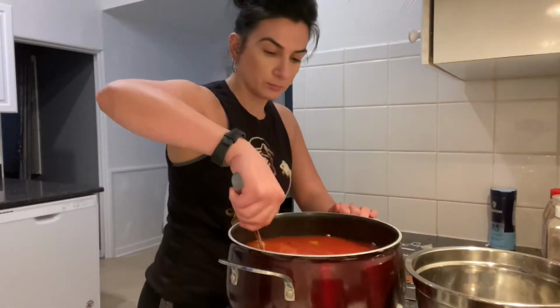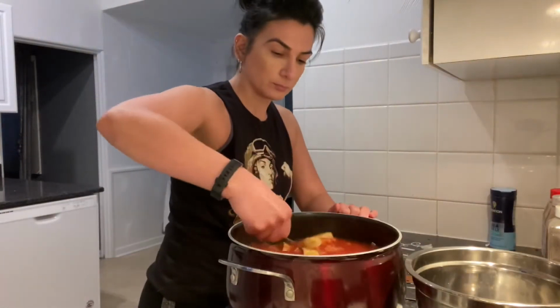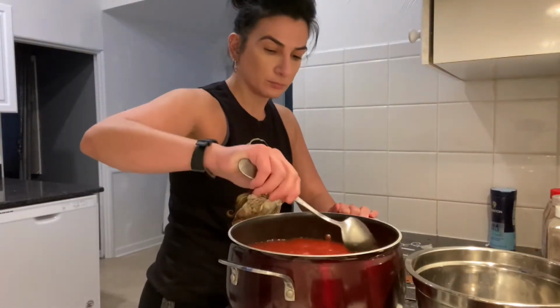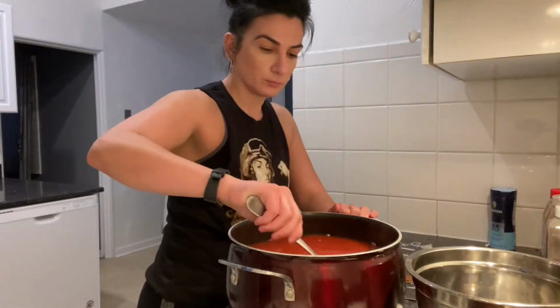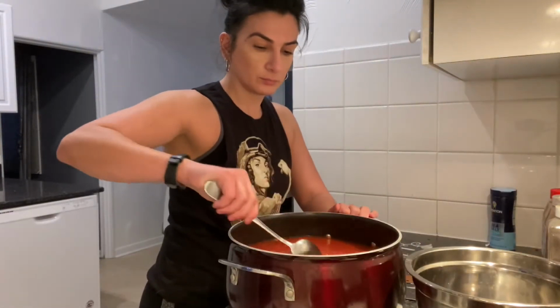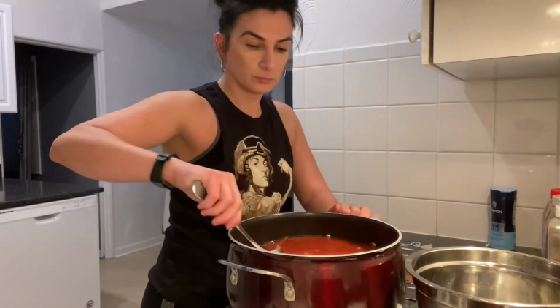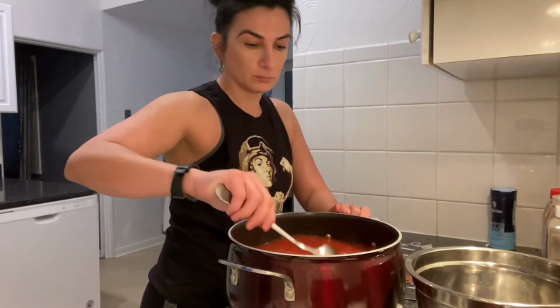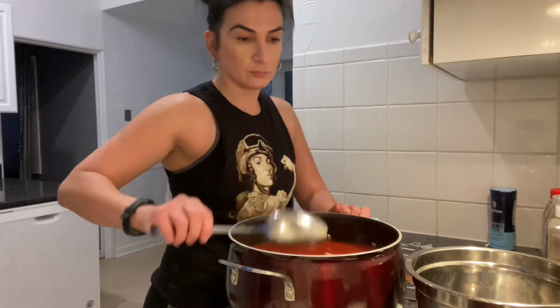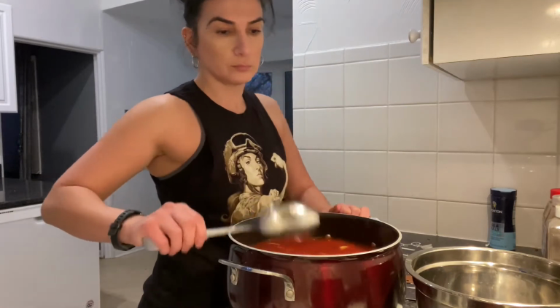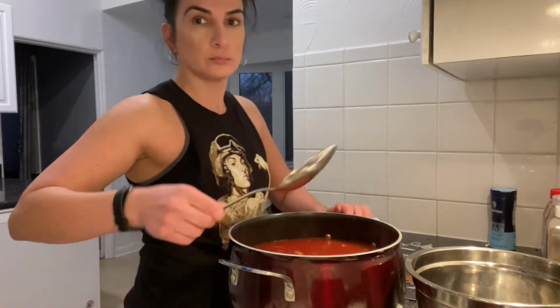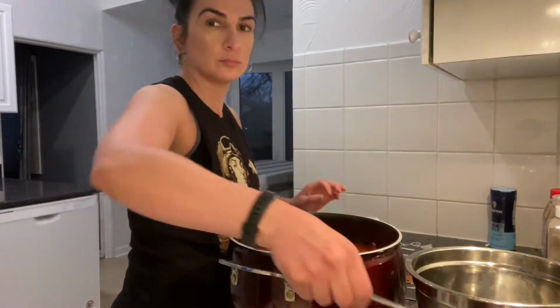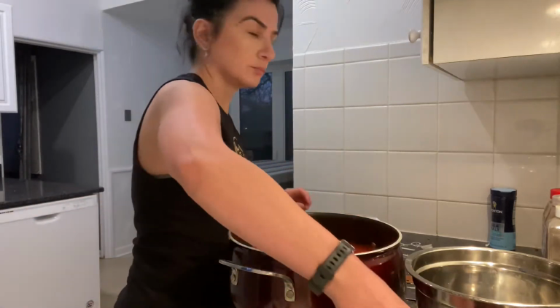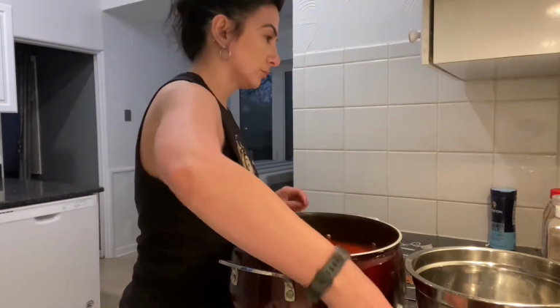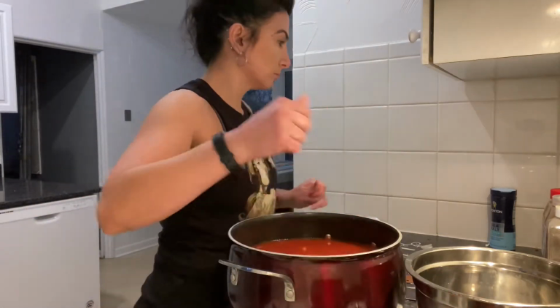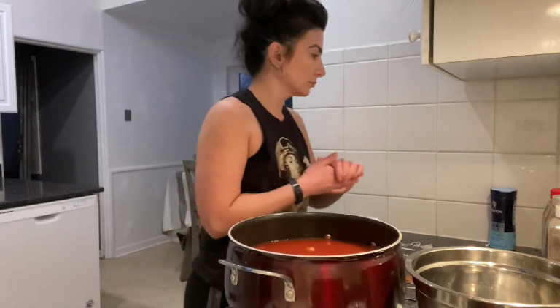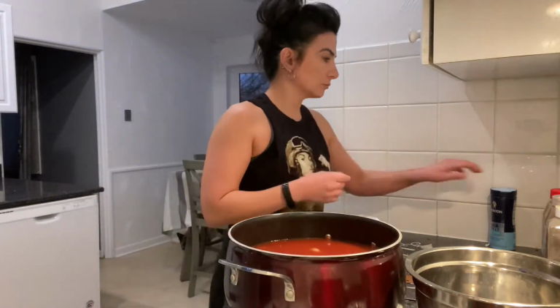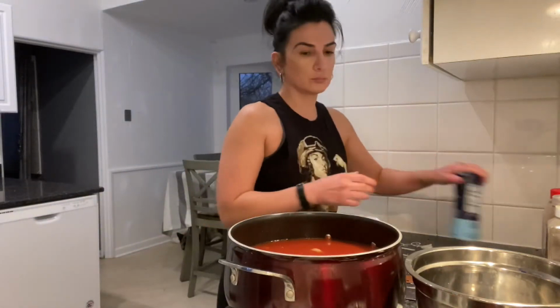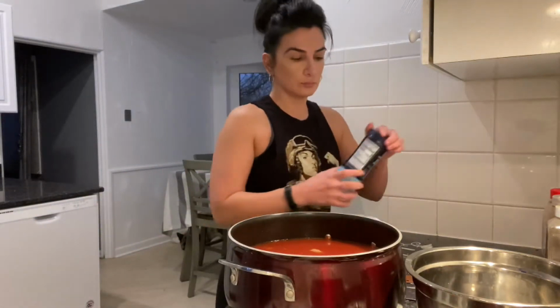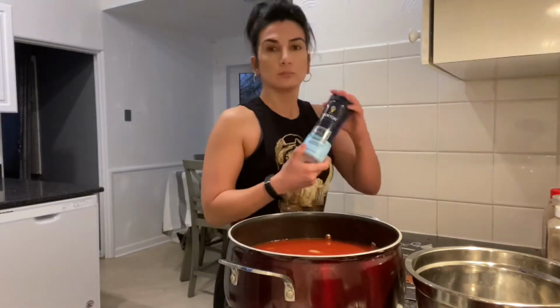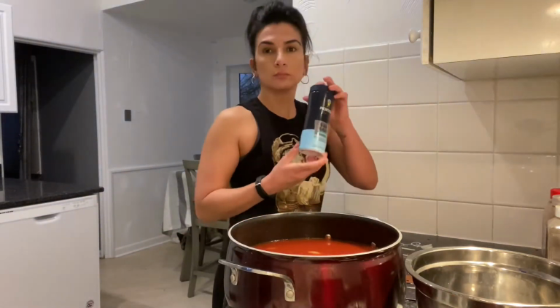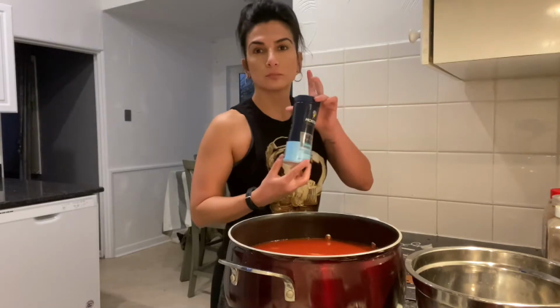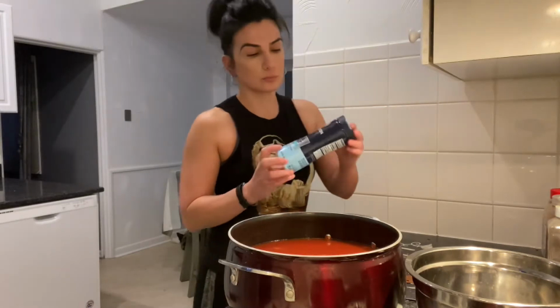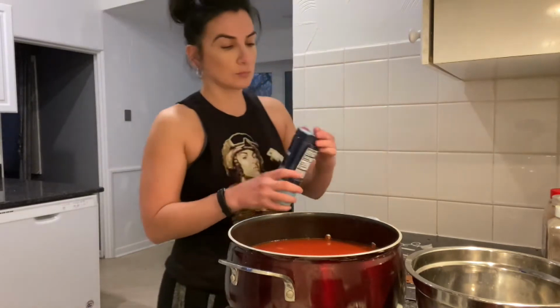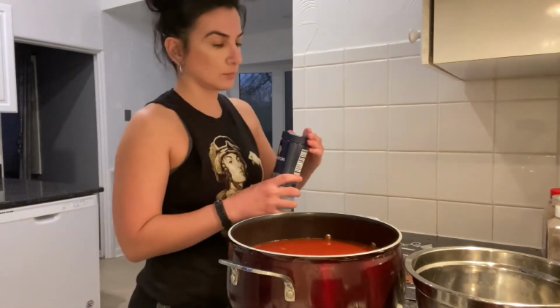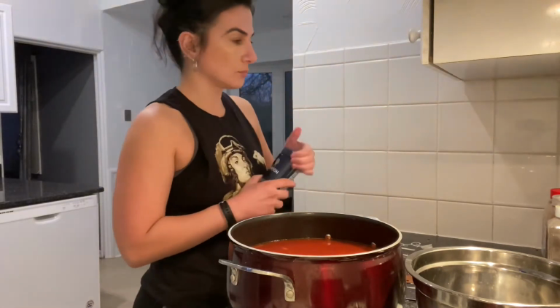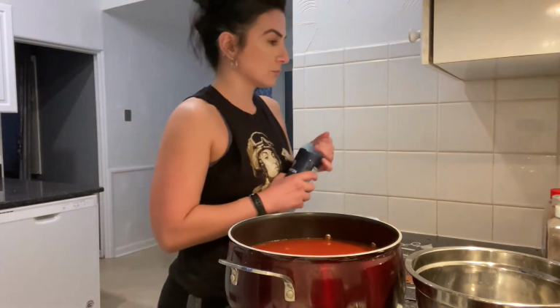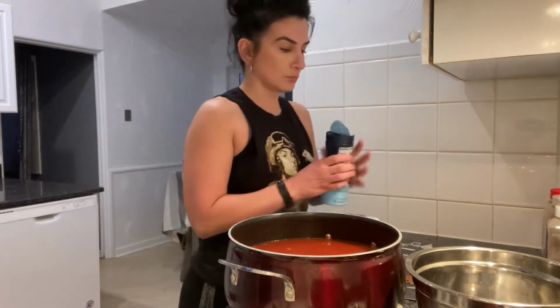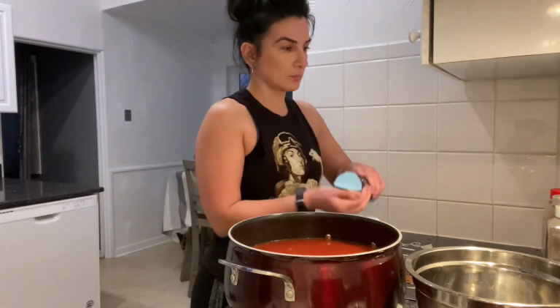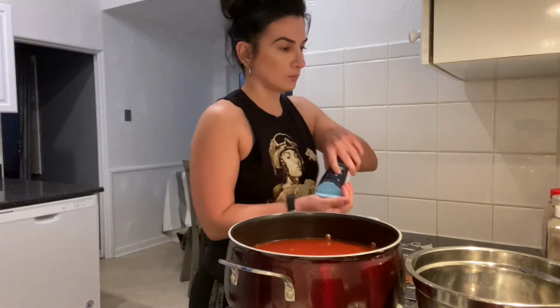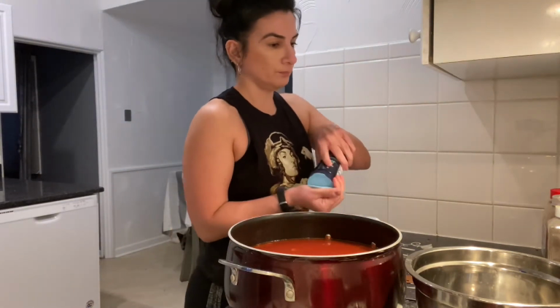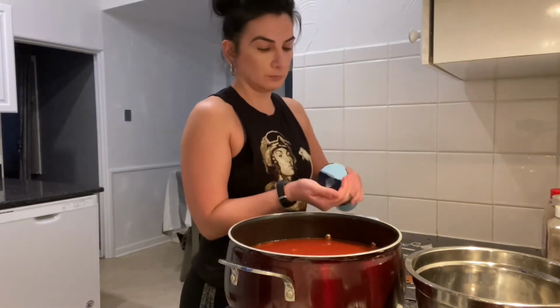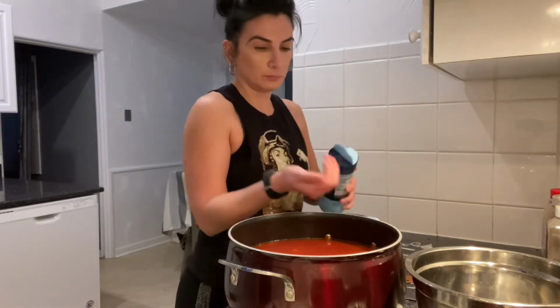It's time to add in all the seasonings to this amazing dish. I'm going to start off by adding the salt — you want to be generous, but not heavy. So I'm going to give it a few splashes.